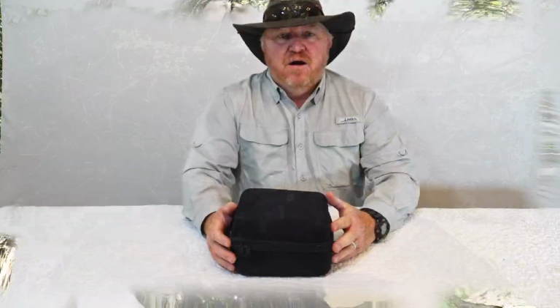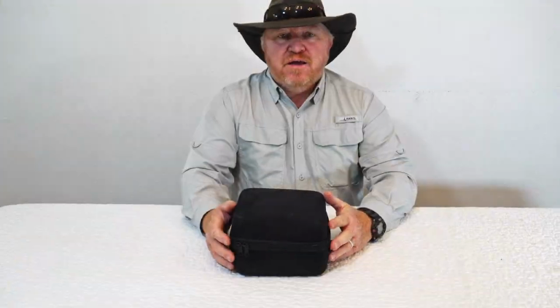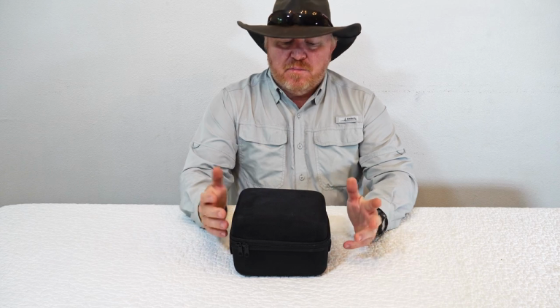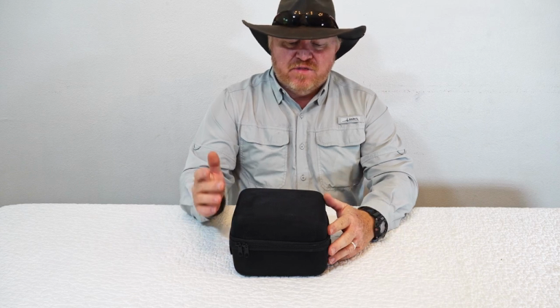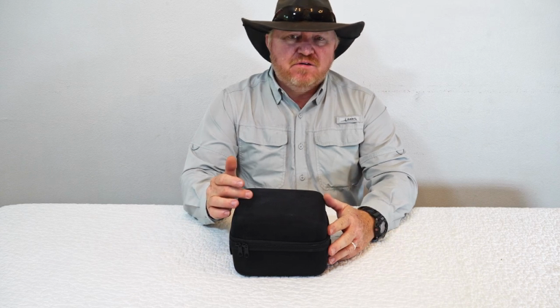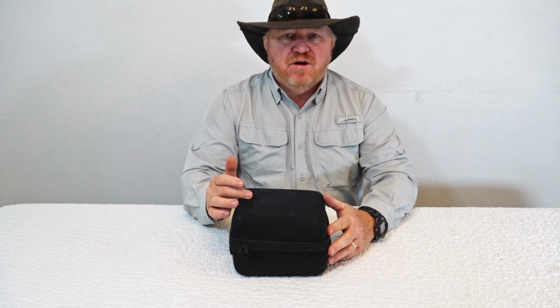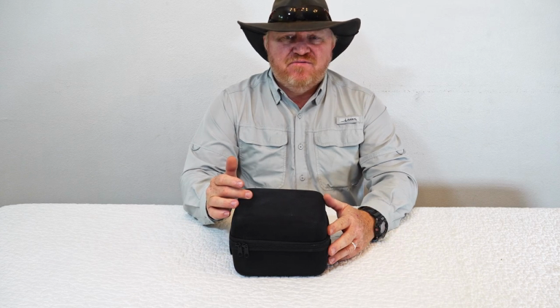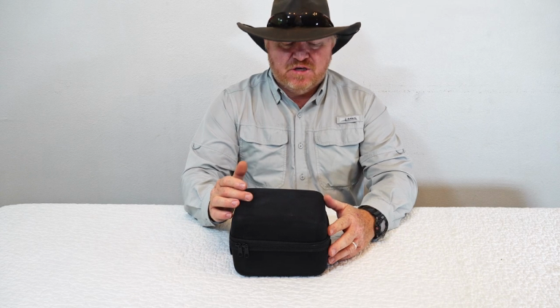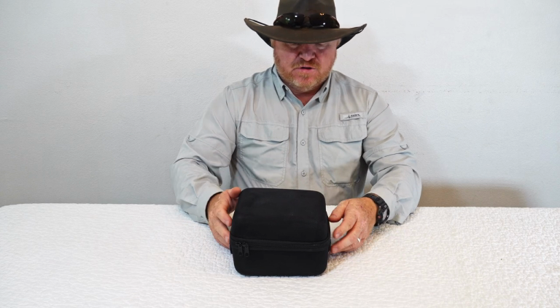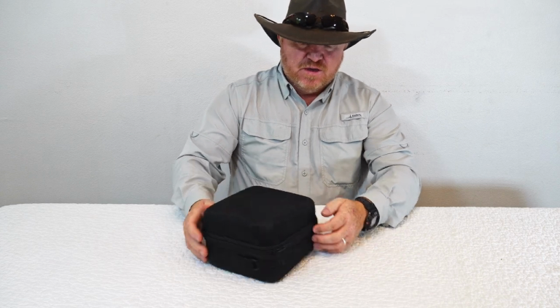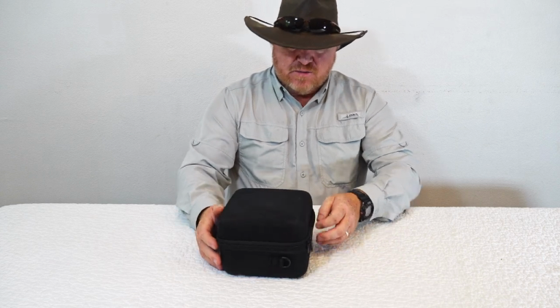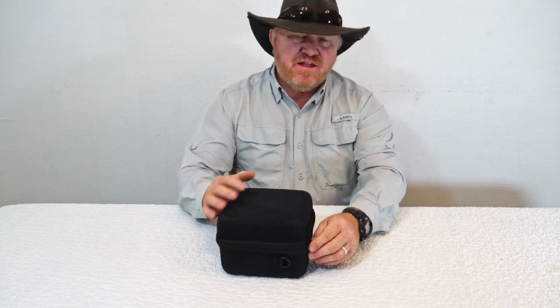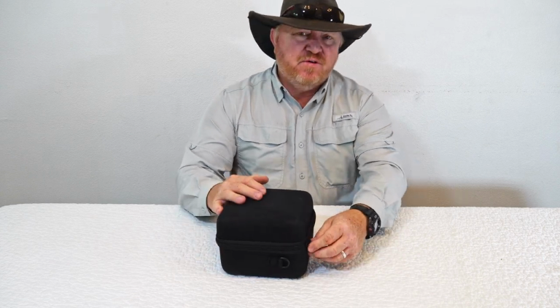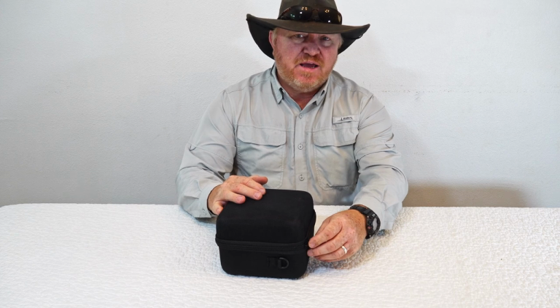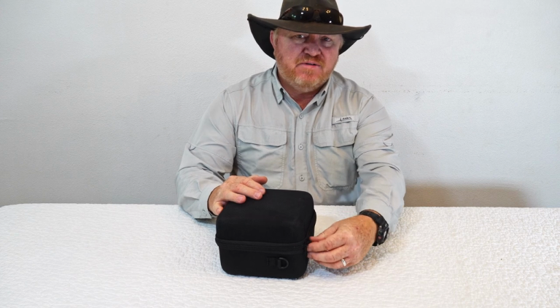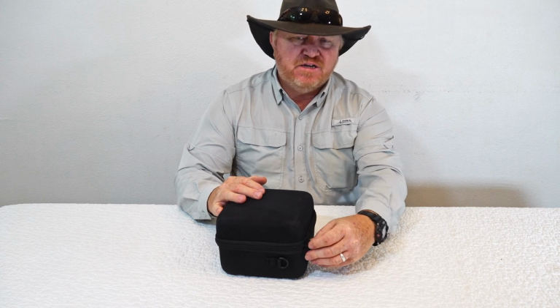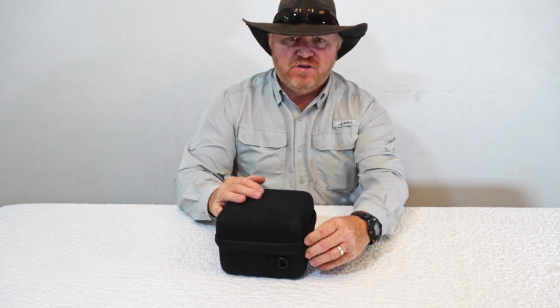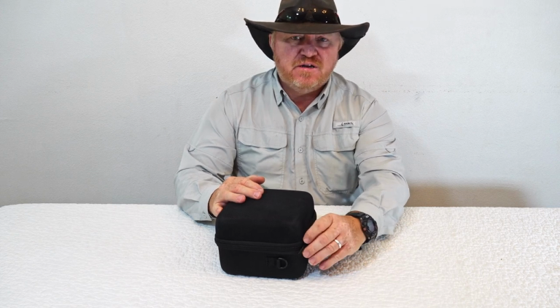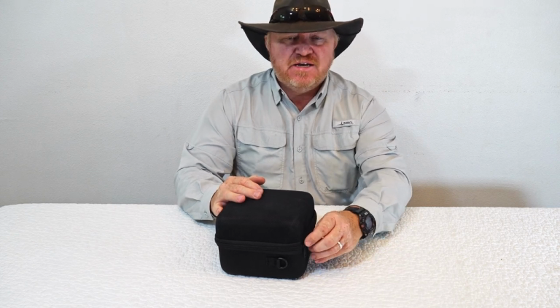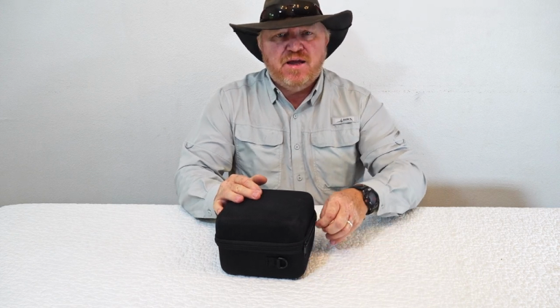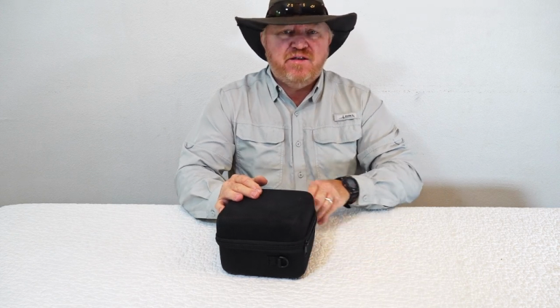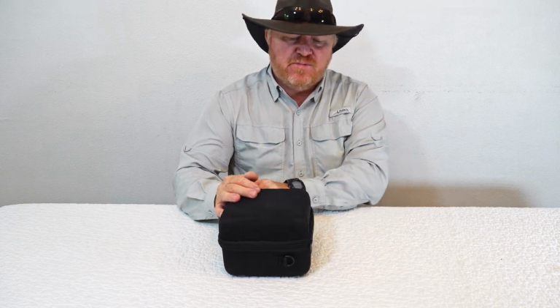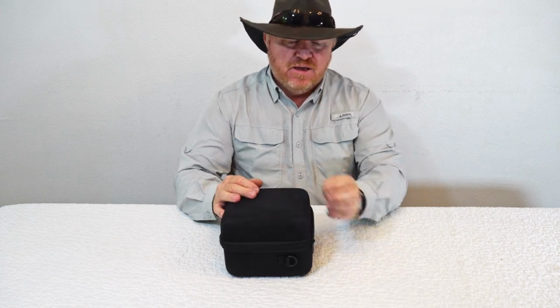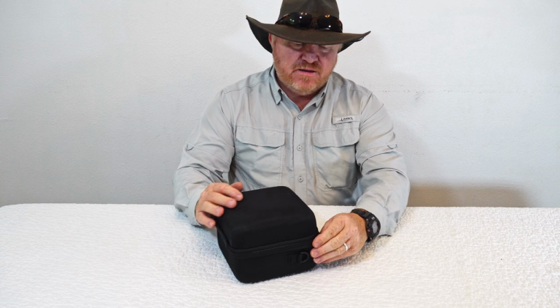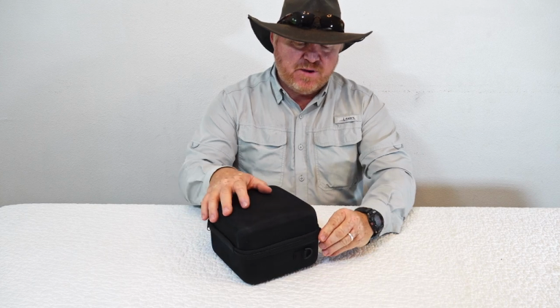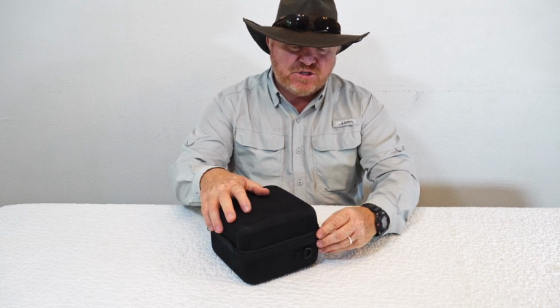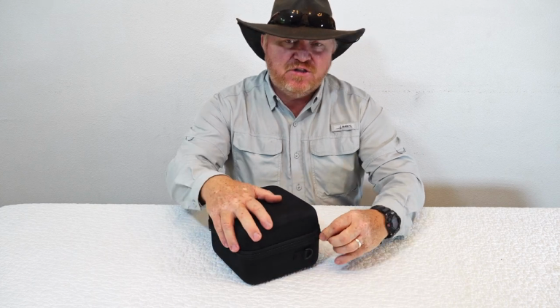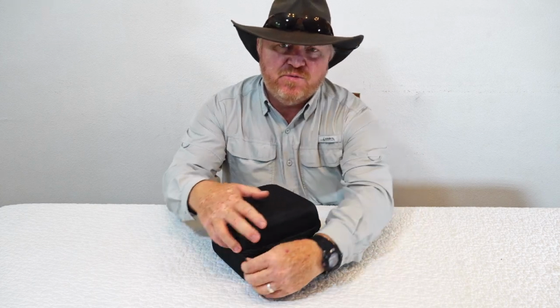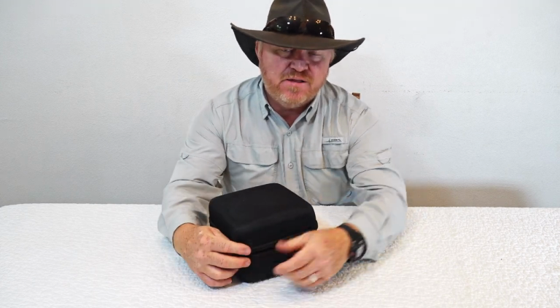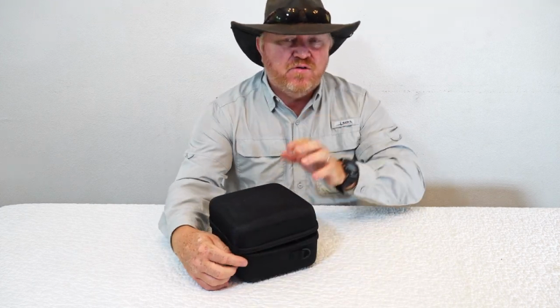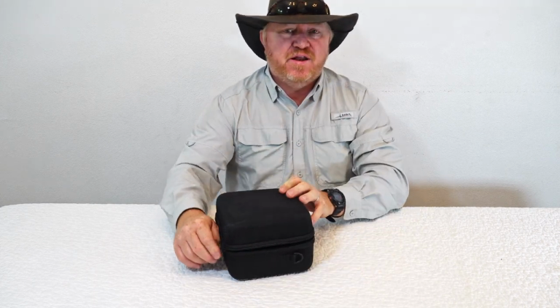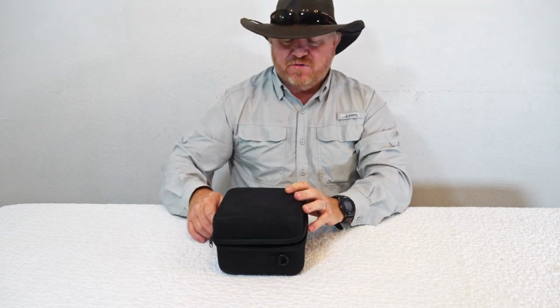Alright guys, I'm back with the BestGuarder night vision system. I've had this for a few days and I've had a chance to use it nighttime and even in the daytime. I'm going to basically share my experience with you and some video clips that I took.